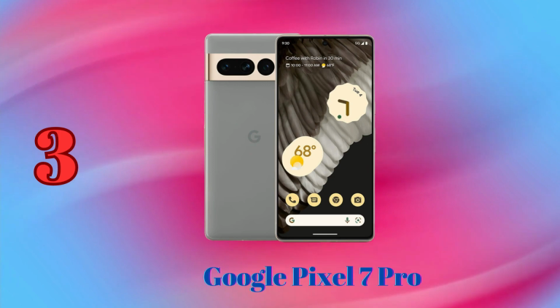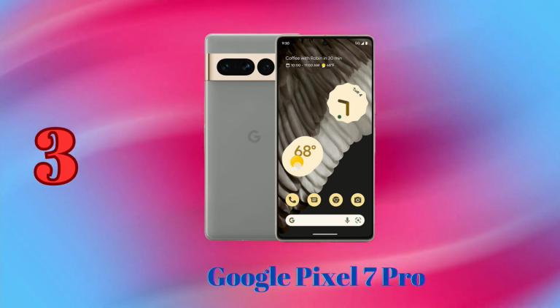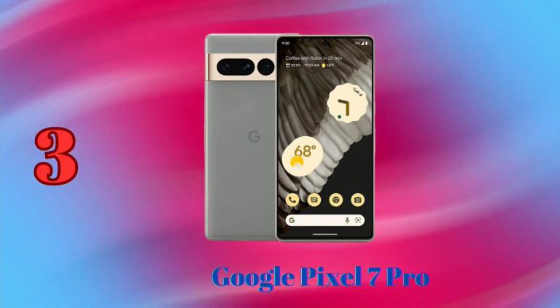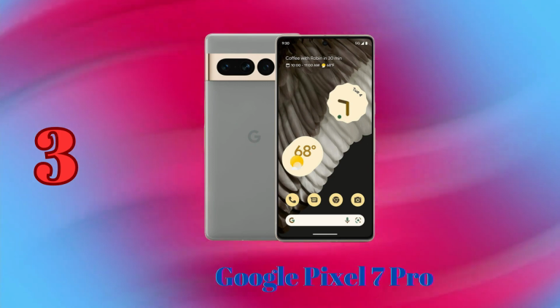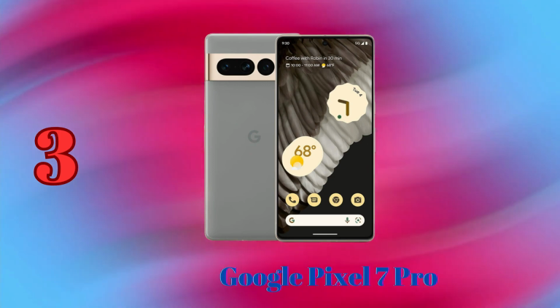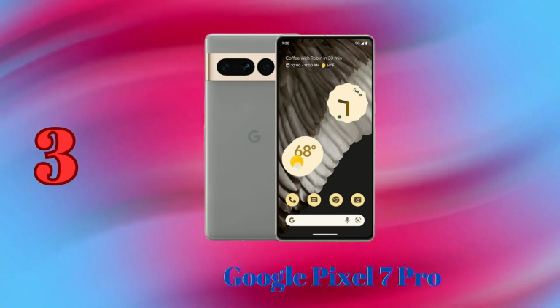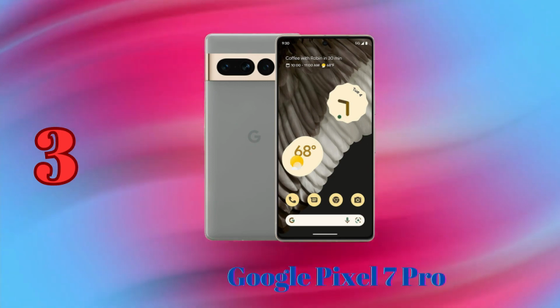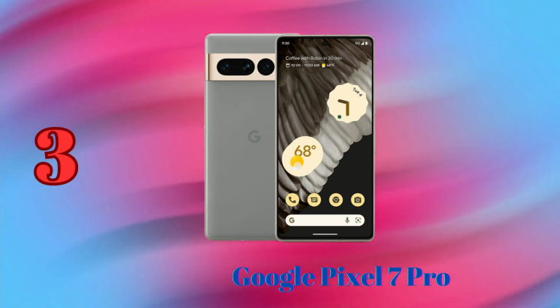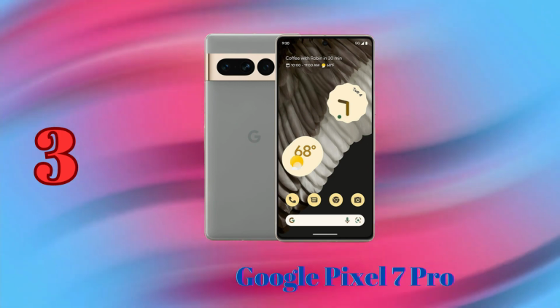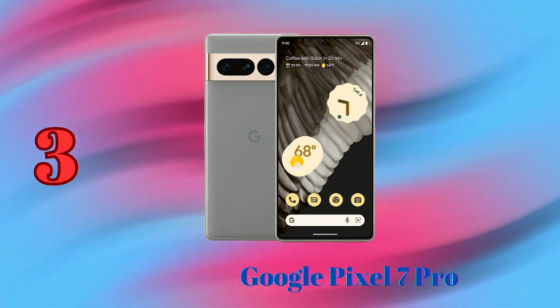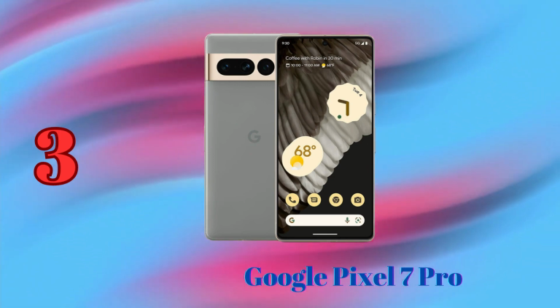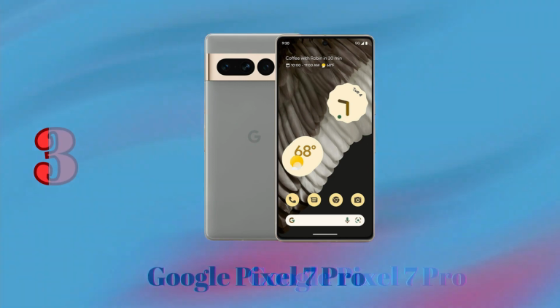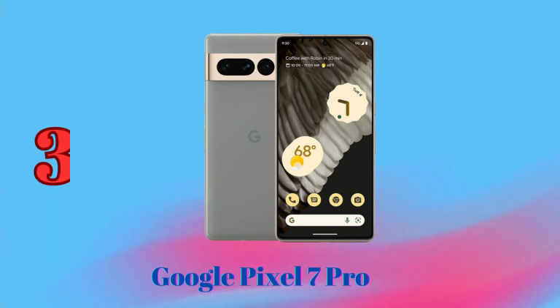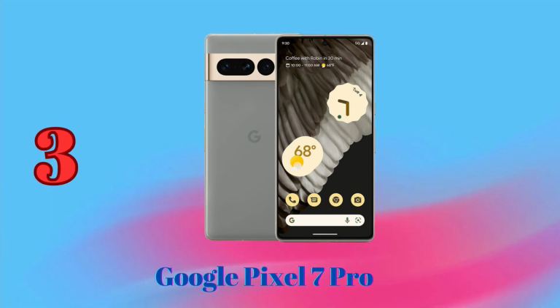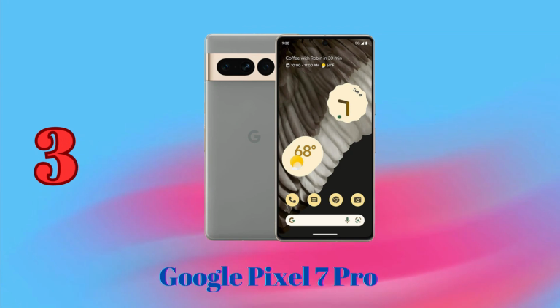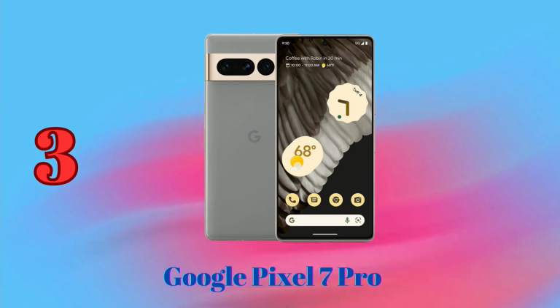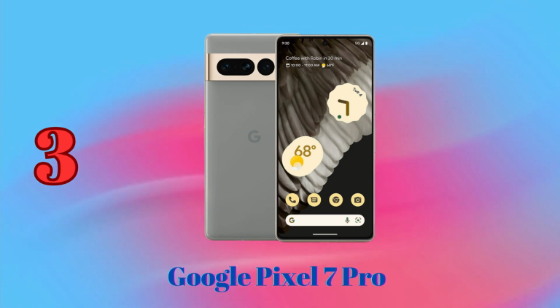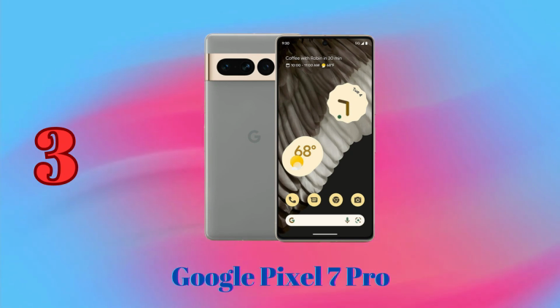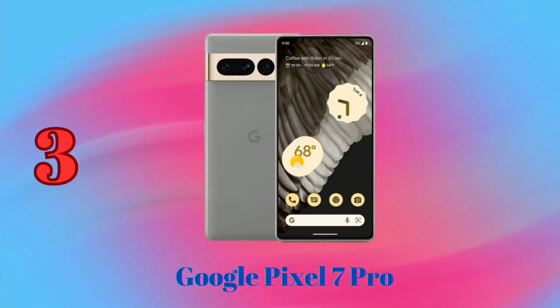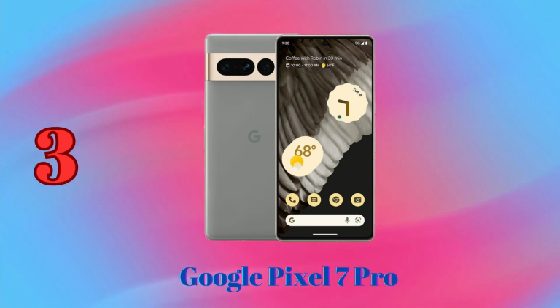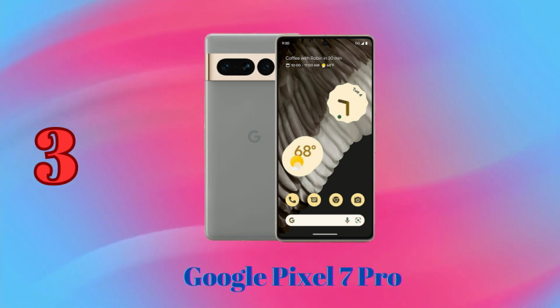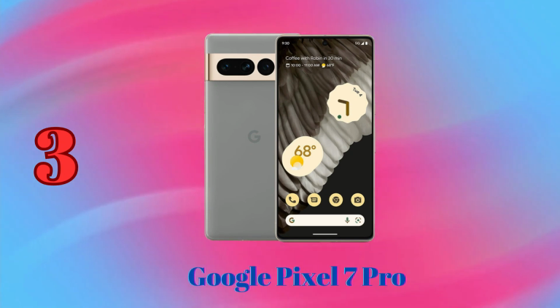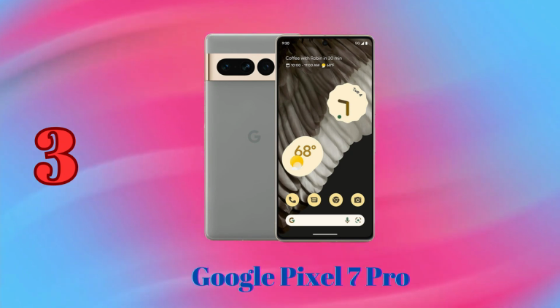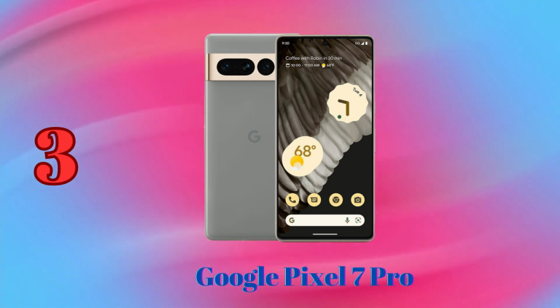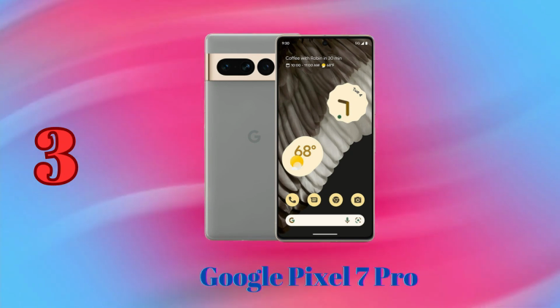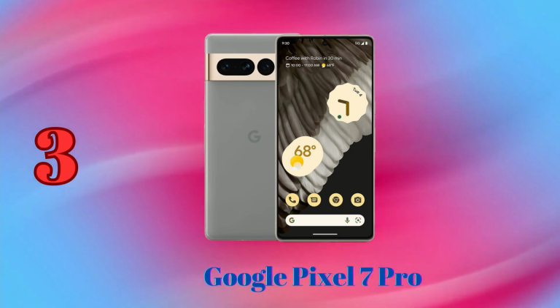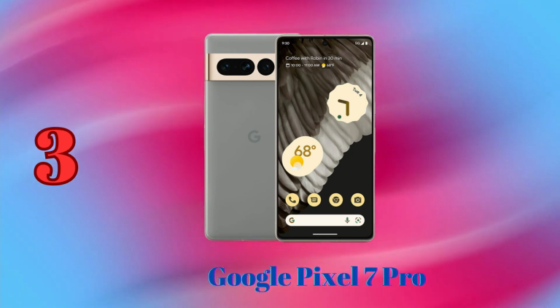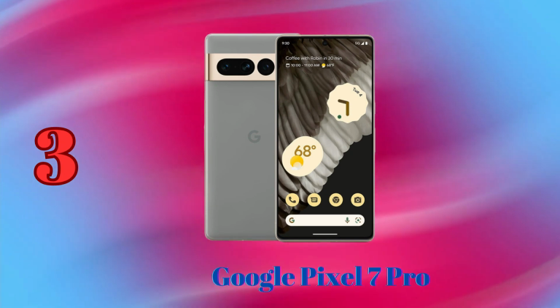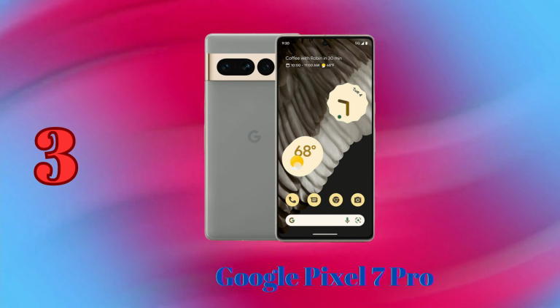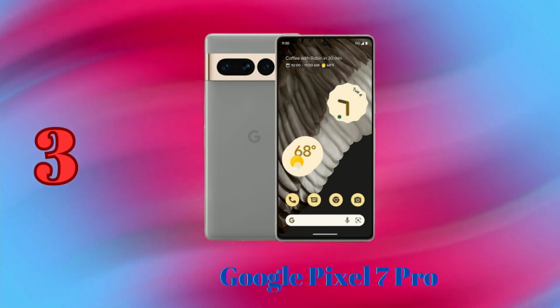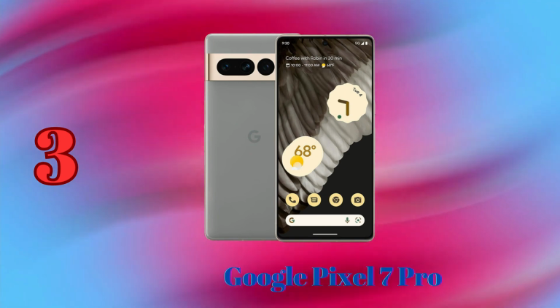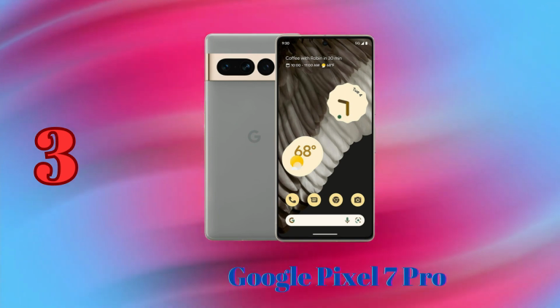The Pixel 7 Pro takes consistently good photos in all conditions, thanks to Google's computational photography techniques. With its AI-powered camera, the Pixel 7 Pro is the best phone for taking natural-looking photos.